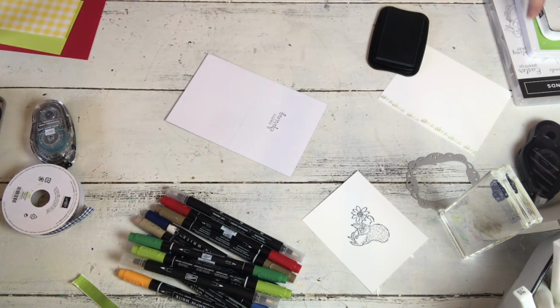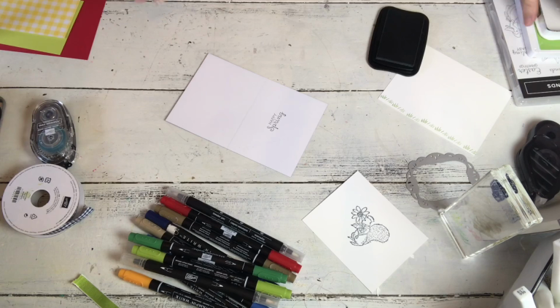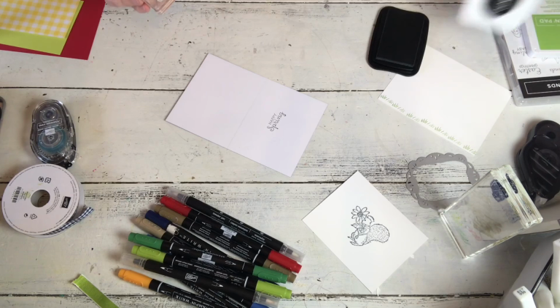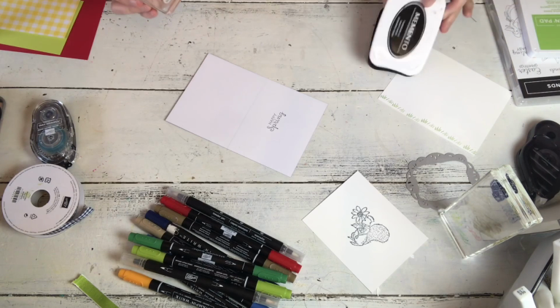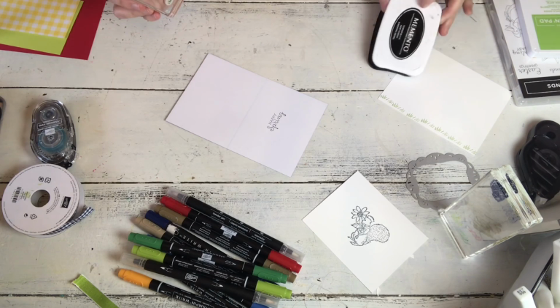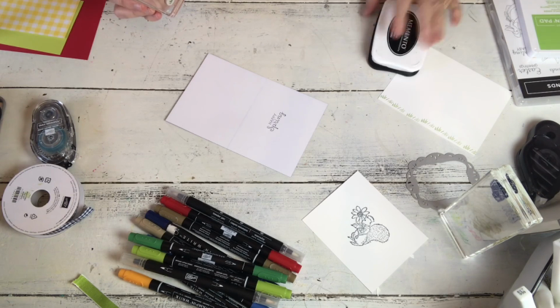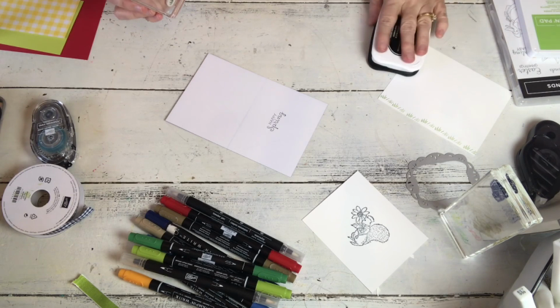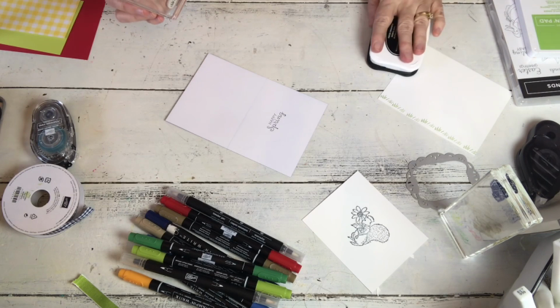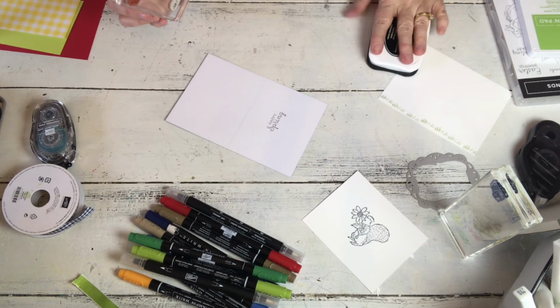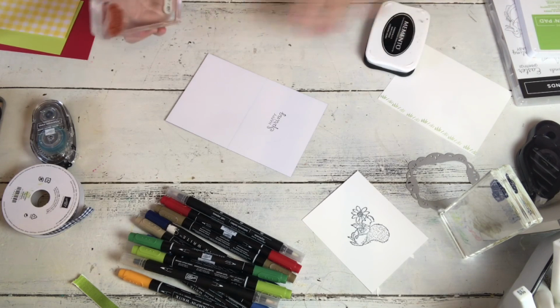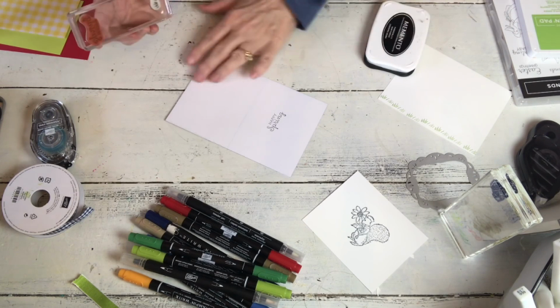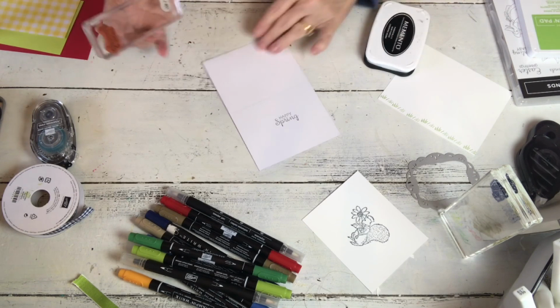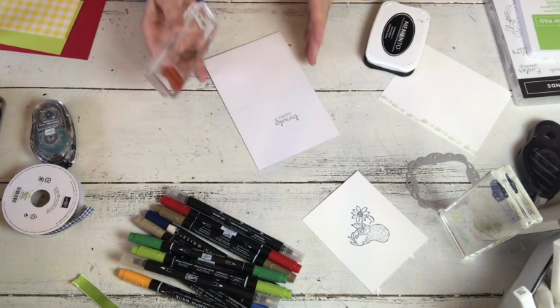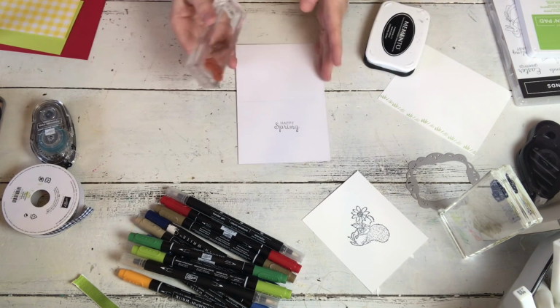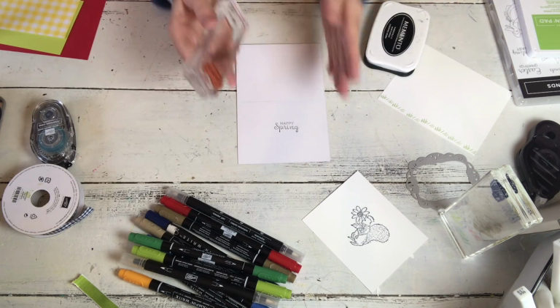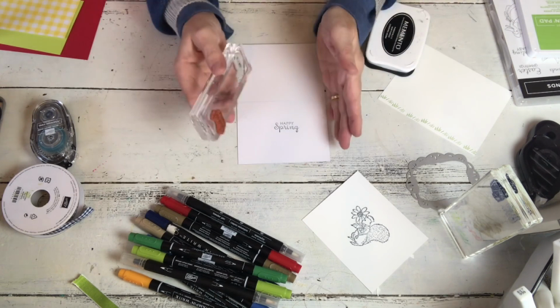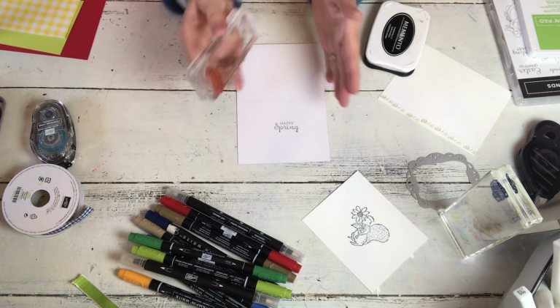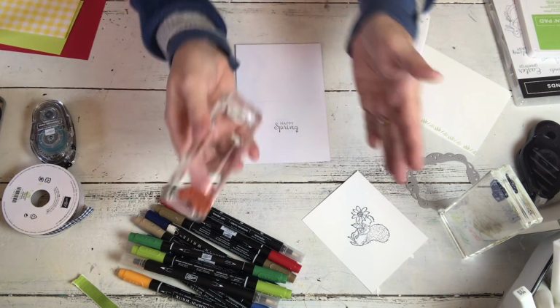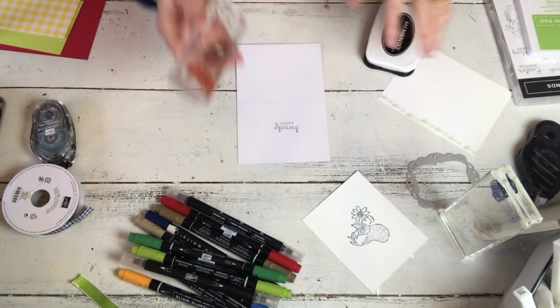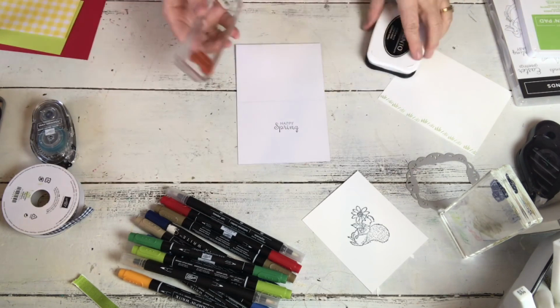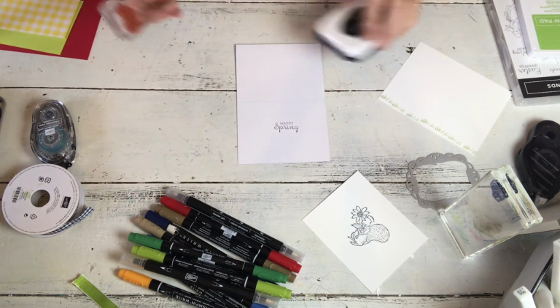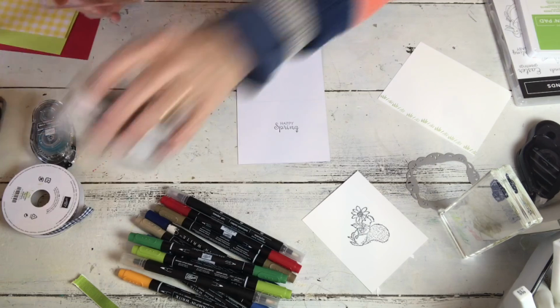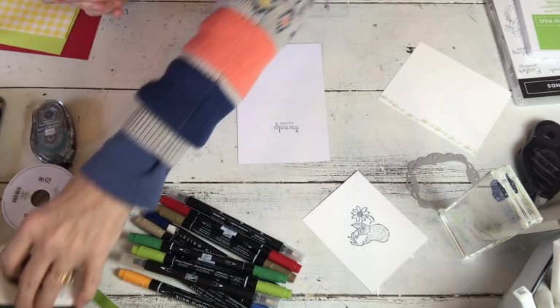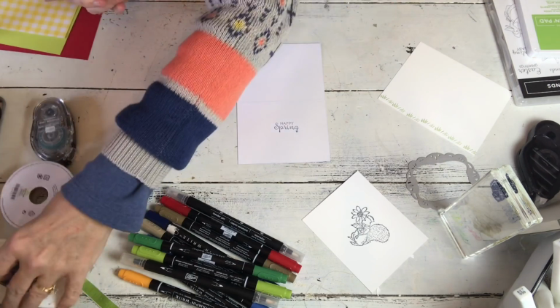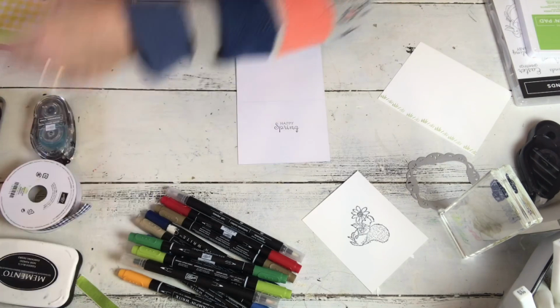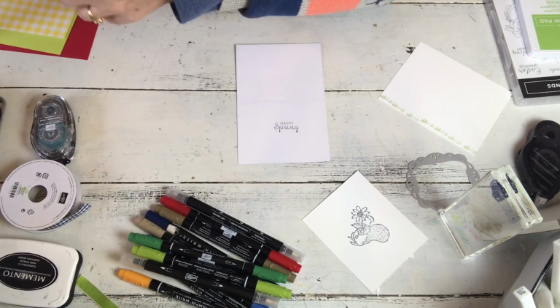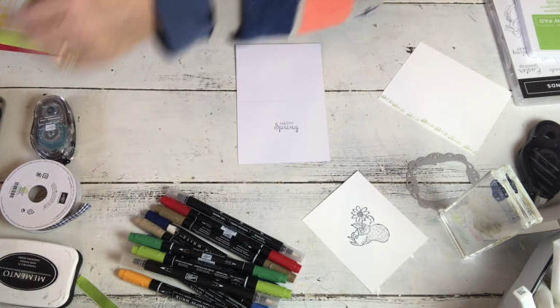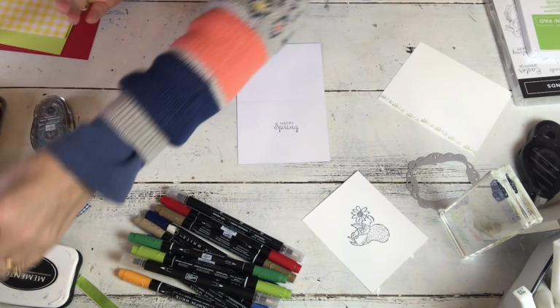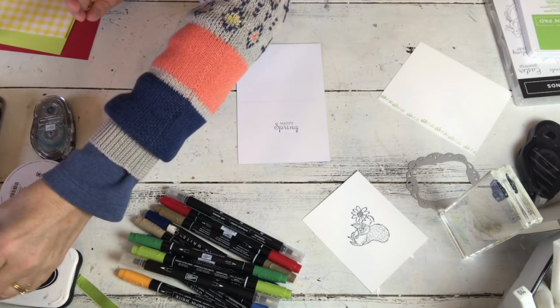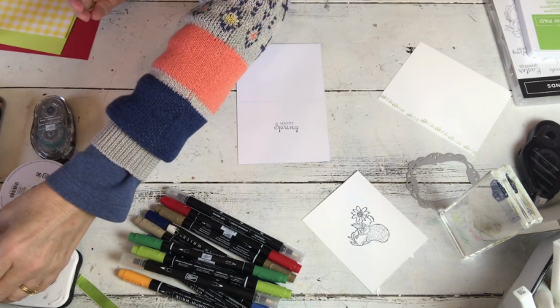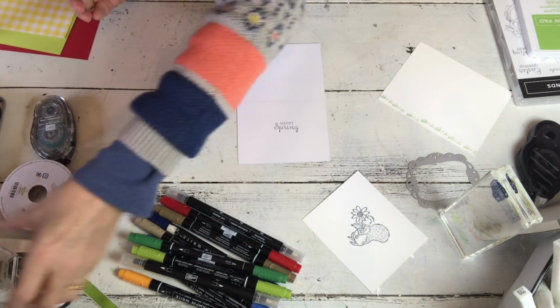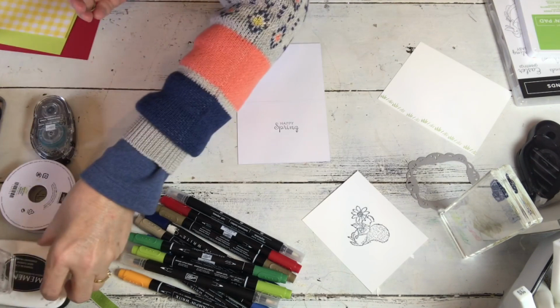There's a 'Happy Spring.' The fonts that come in this set are really pretty. I do stamp upside down and that's how I used to stamp when I did them at workshops.